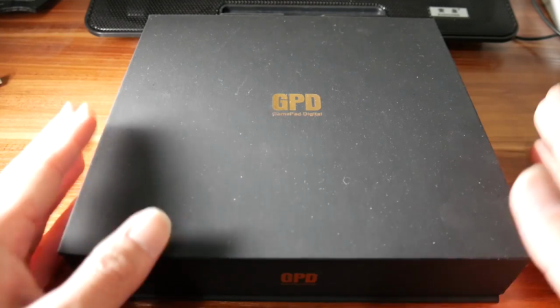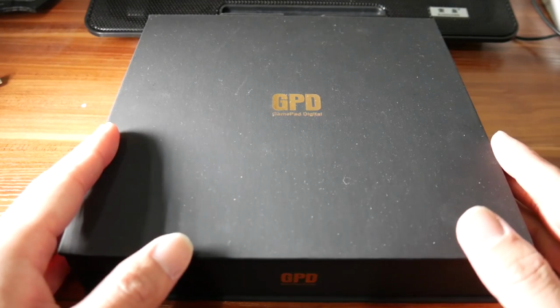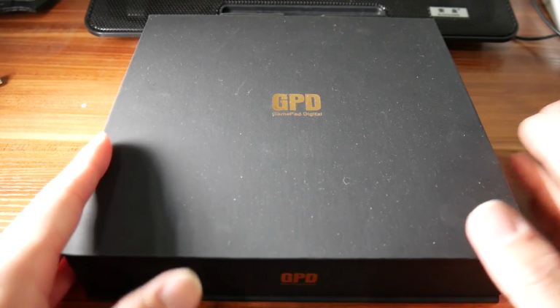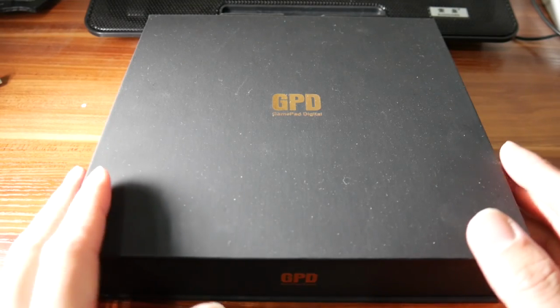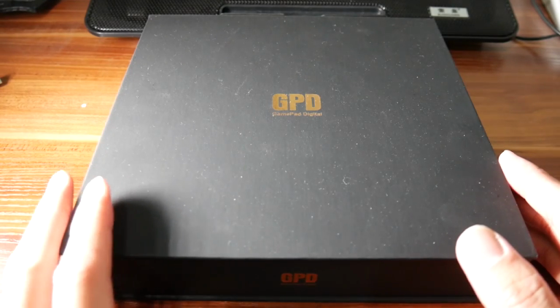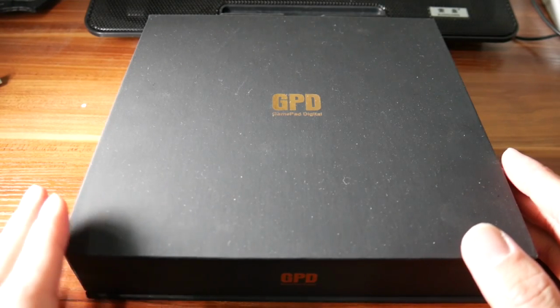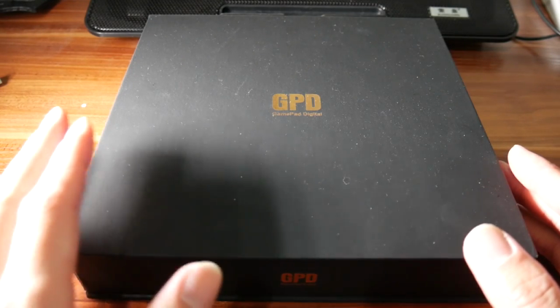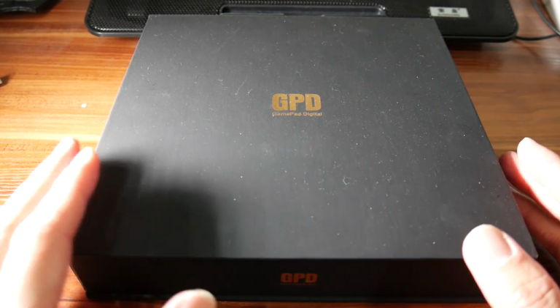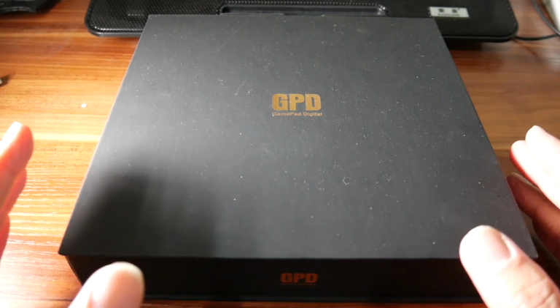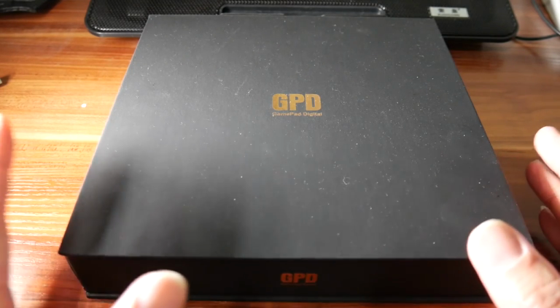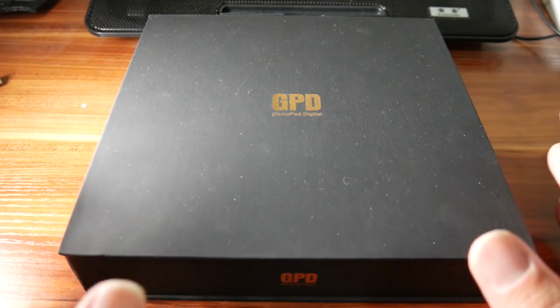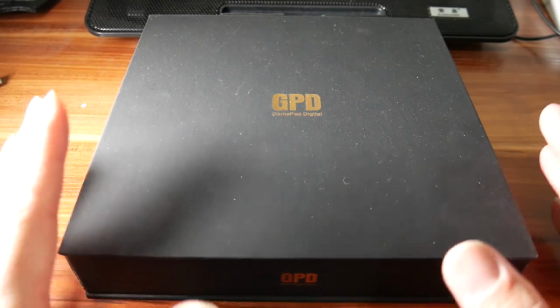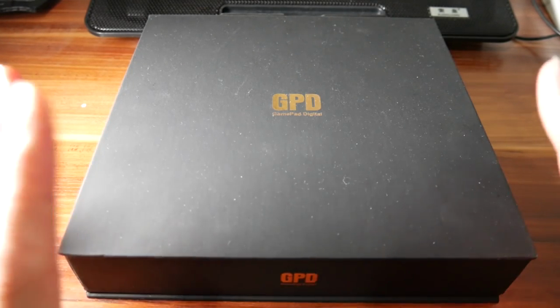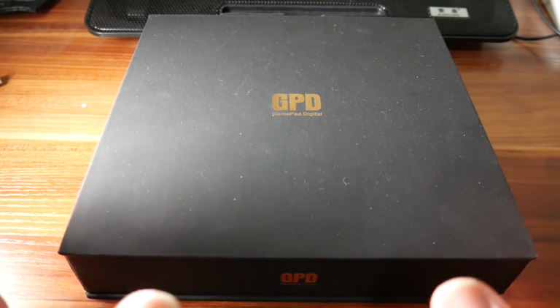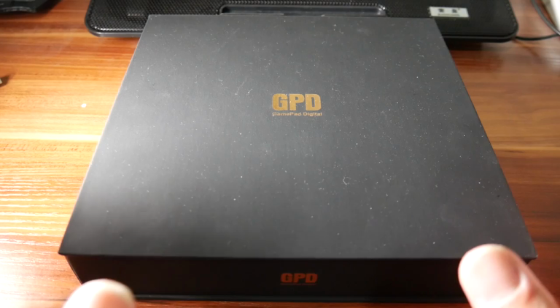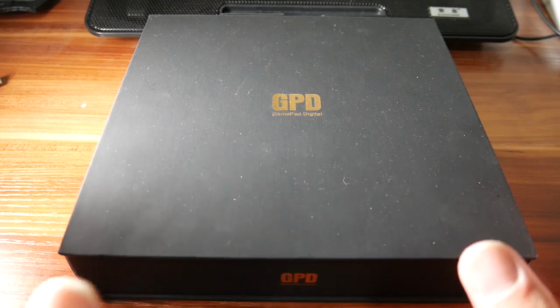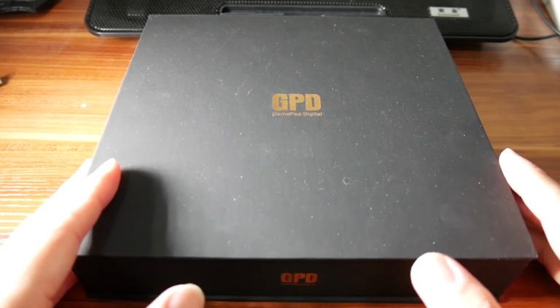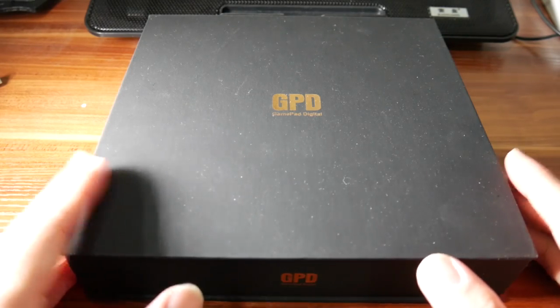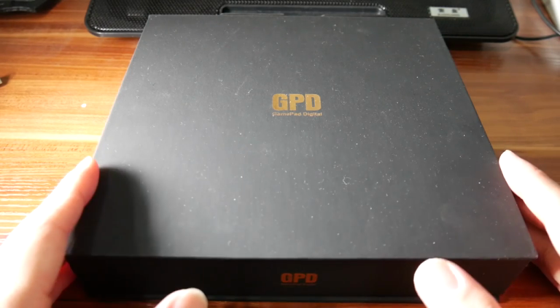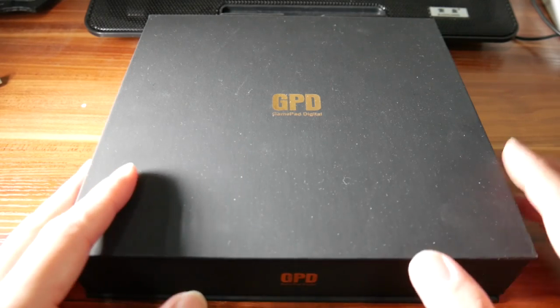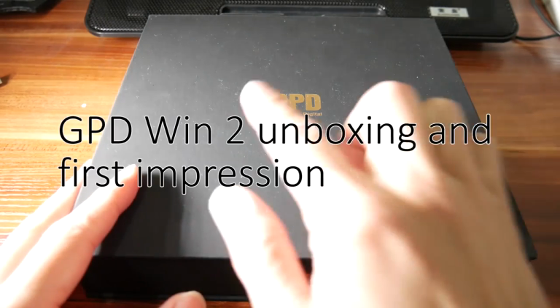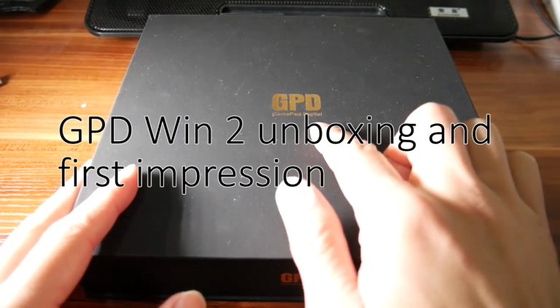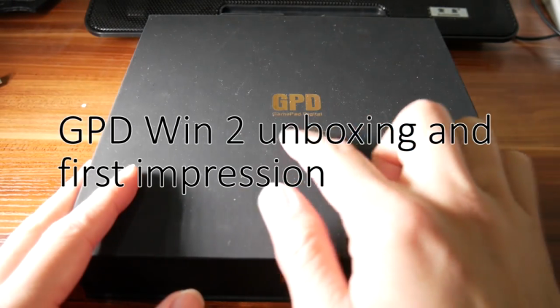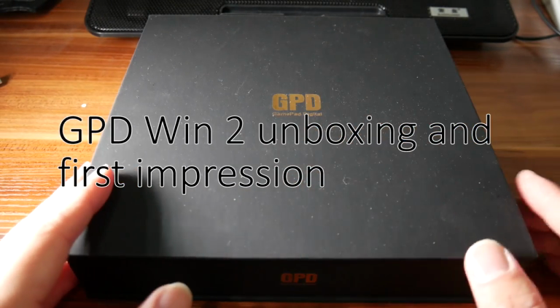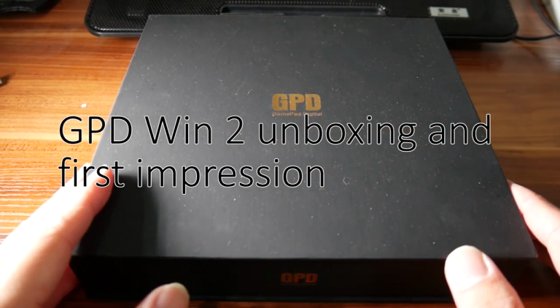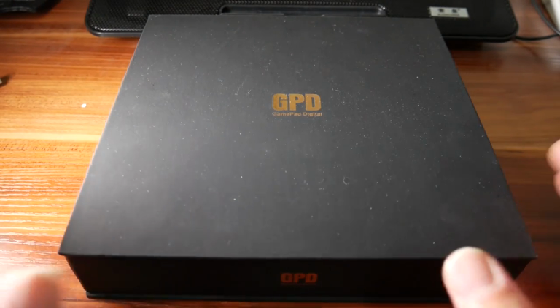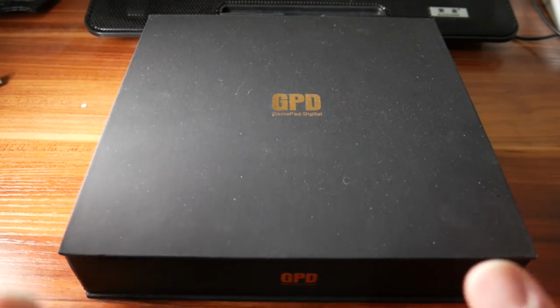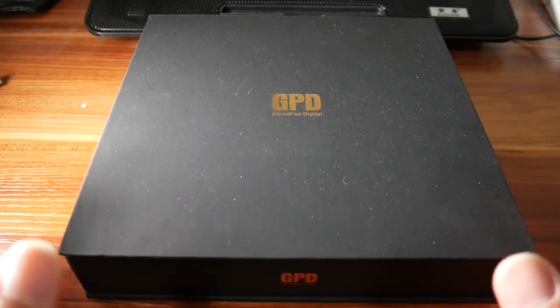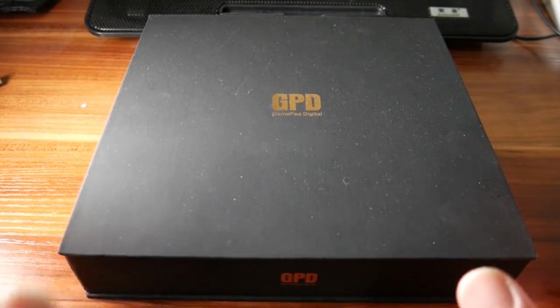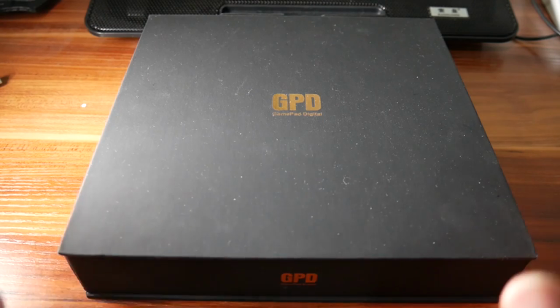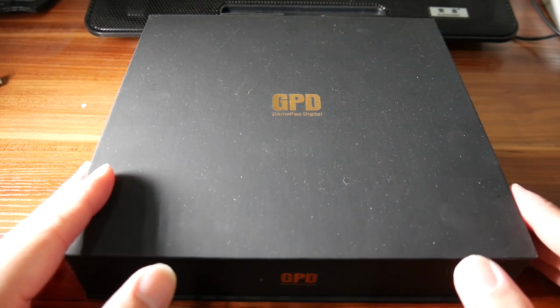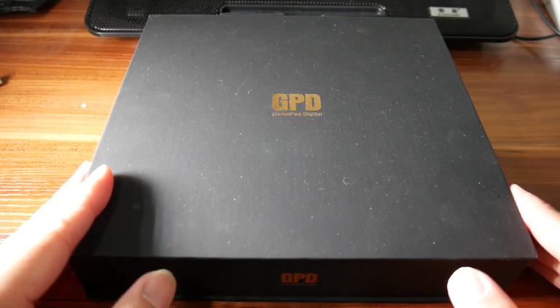Hello guys, Sammy here. Today I'm going to introduce you to the world's smallest Windows computer, GPD Win 2. And this is the first look and unboxing video.